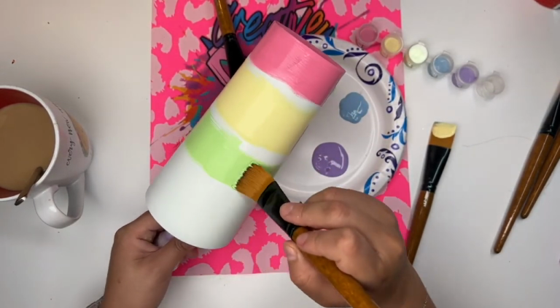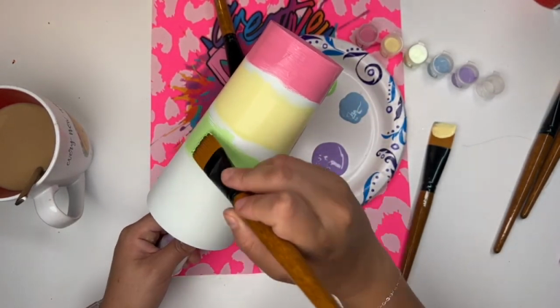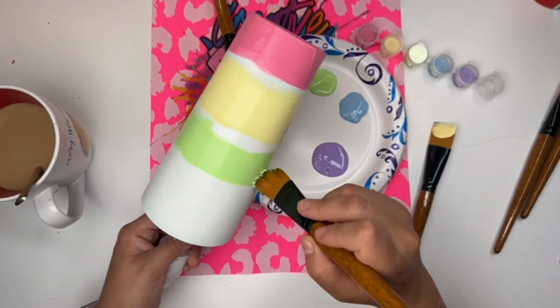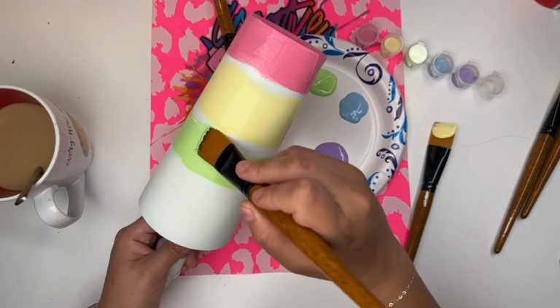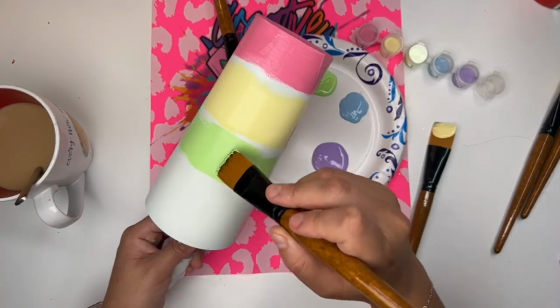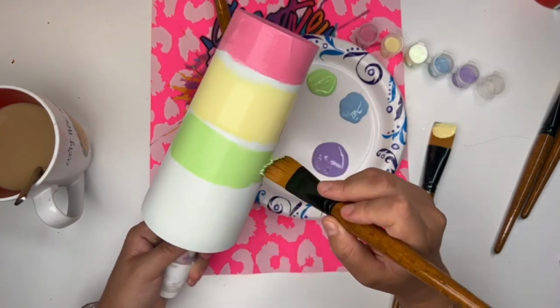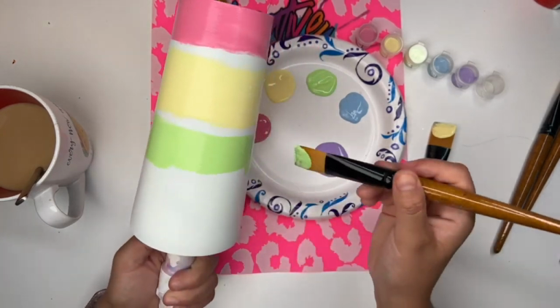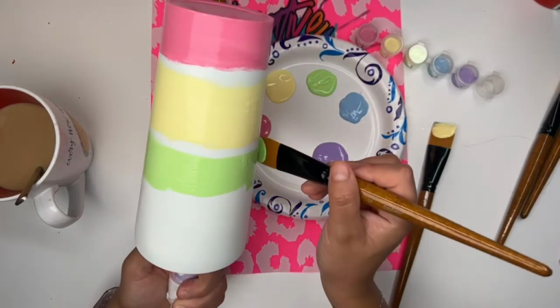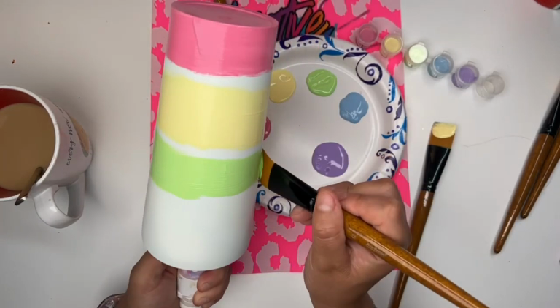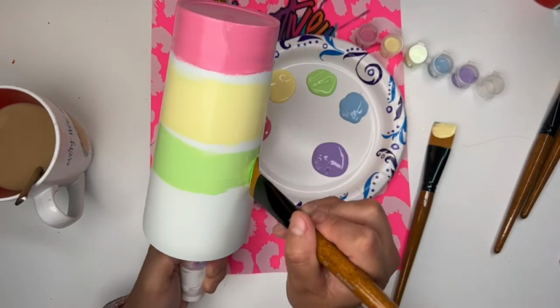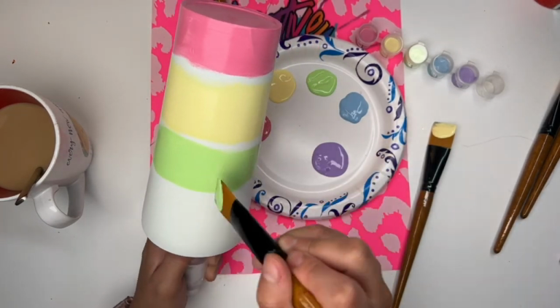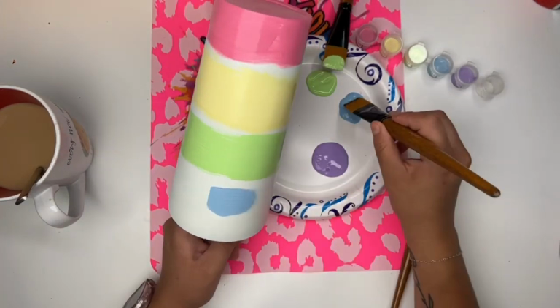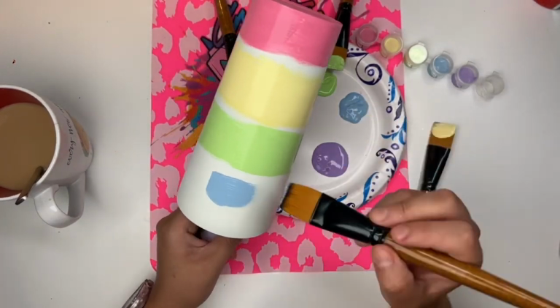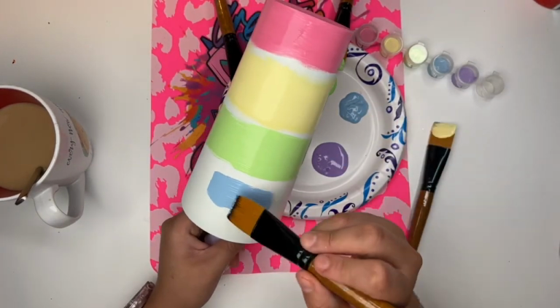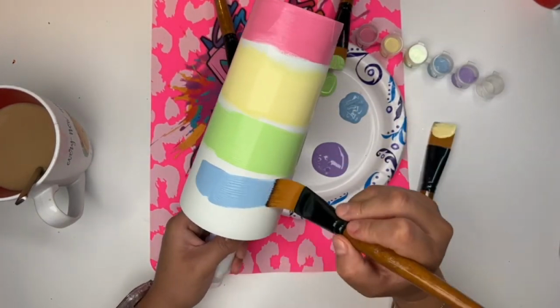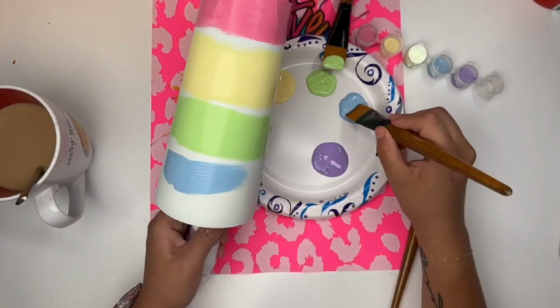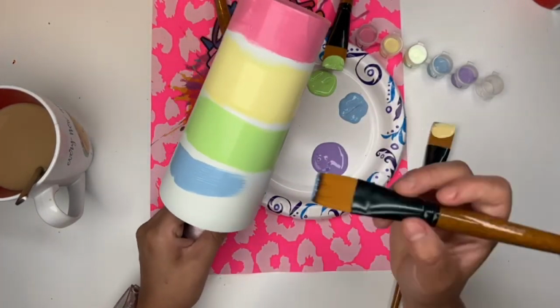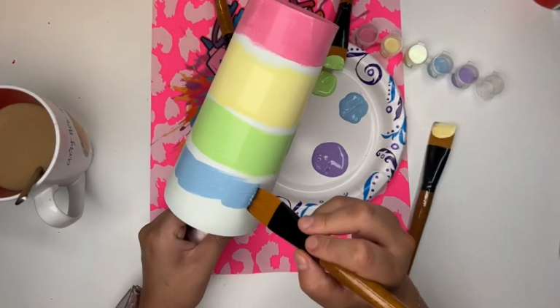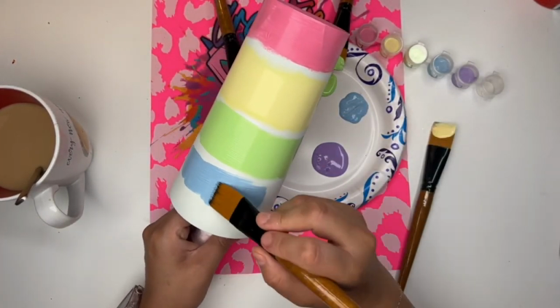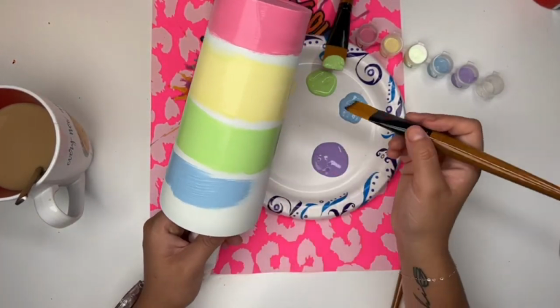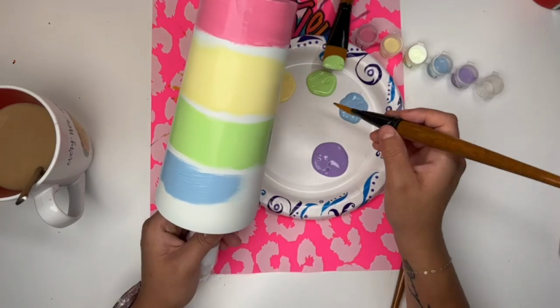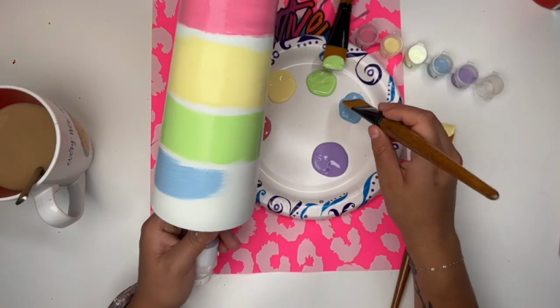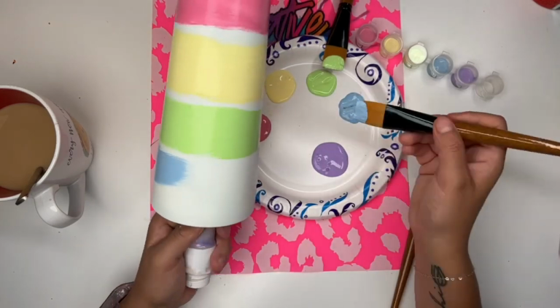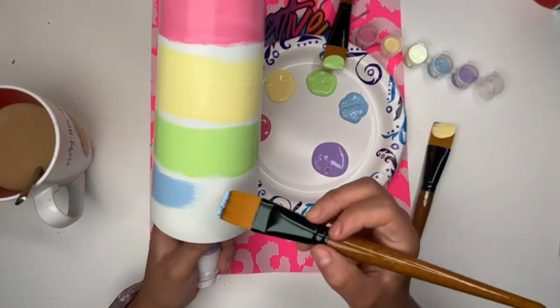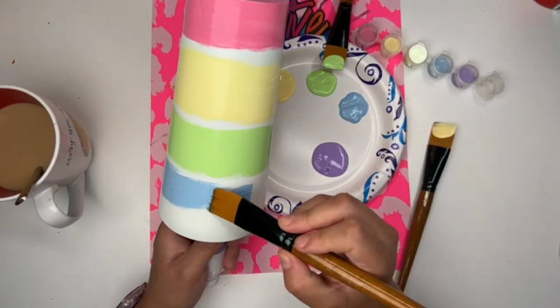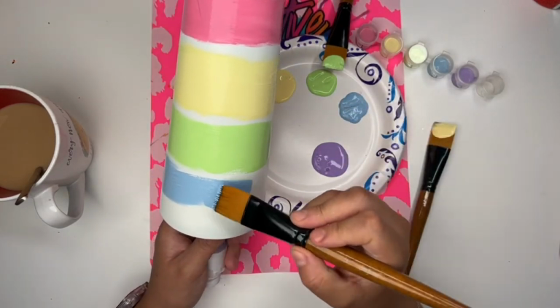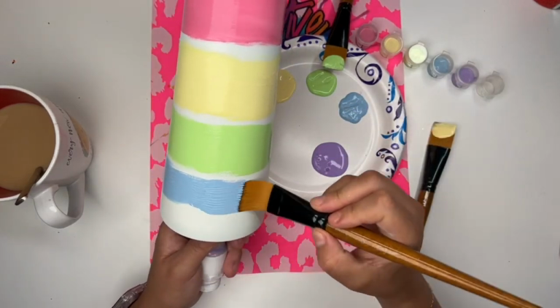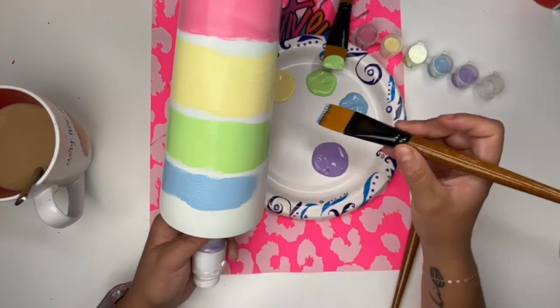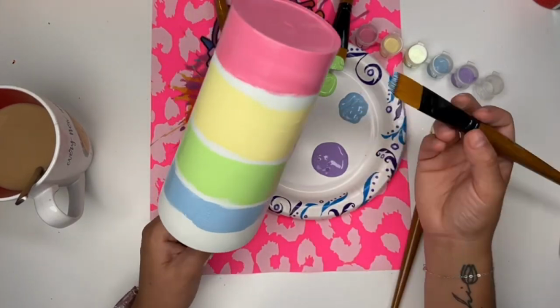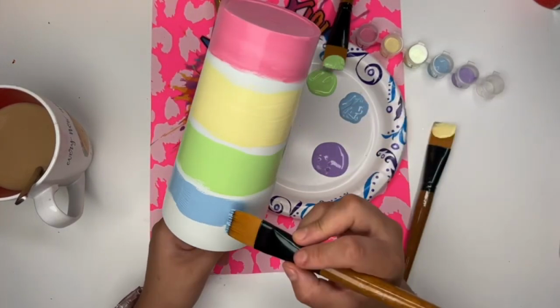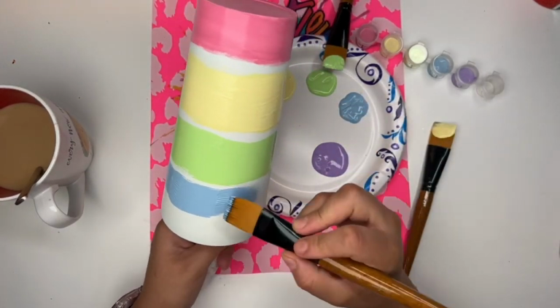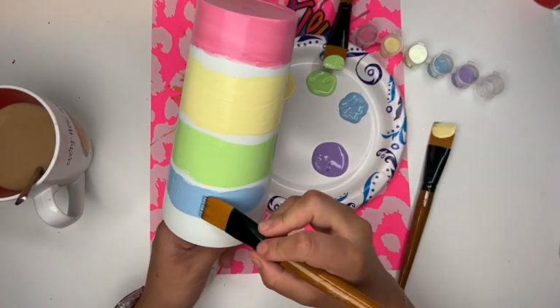Honestly, I don't even know if that's half an inch. That could be just a few centimeters — I really don't know measurements. So just a pinch, just a pinch in between each color.